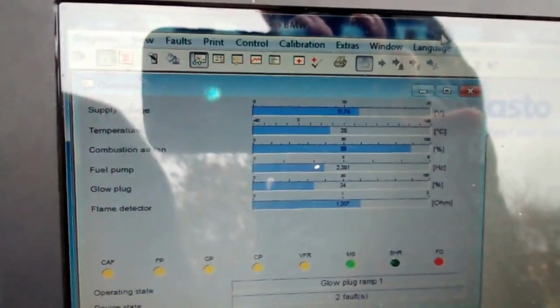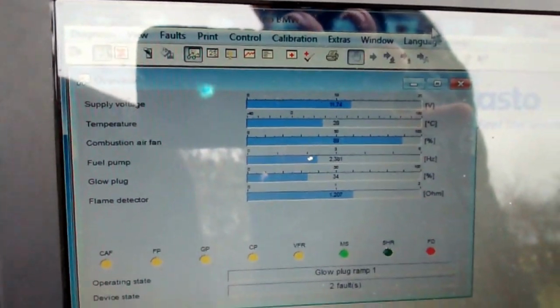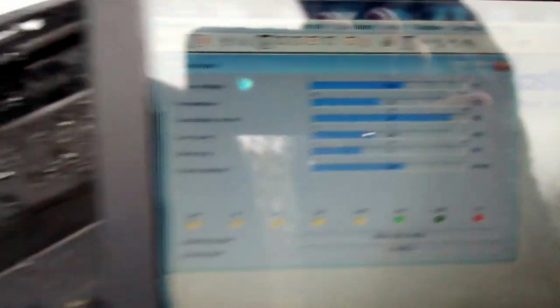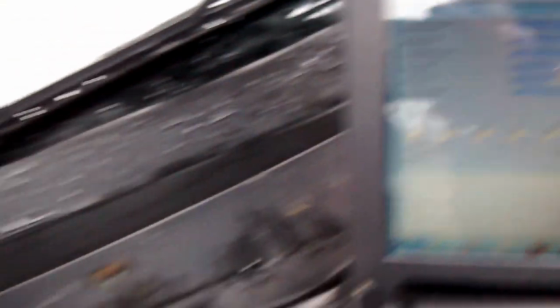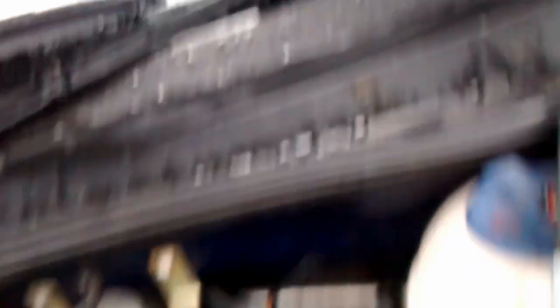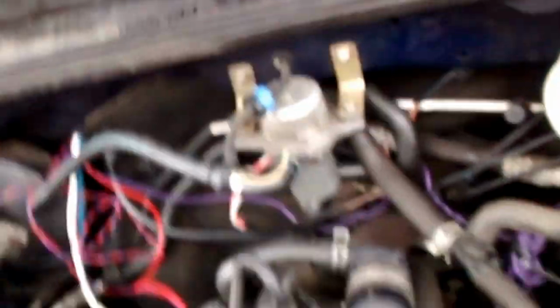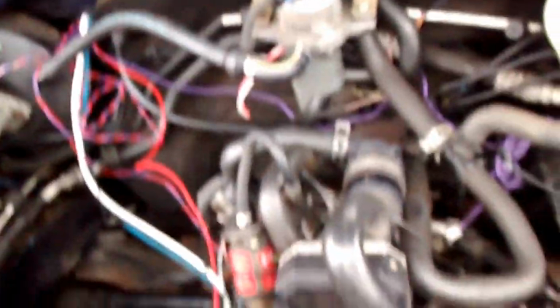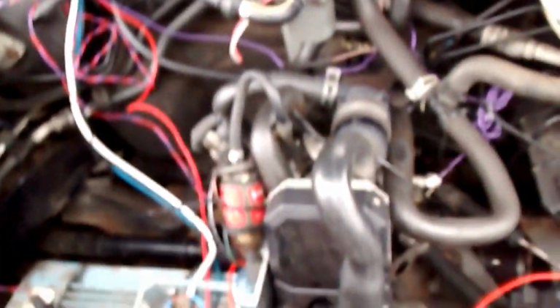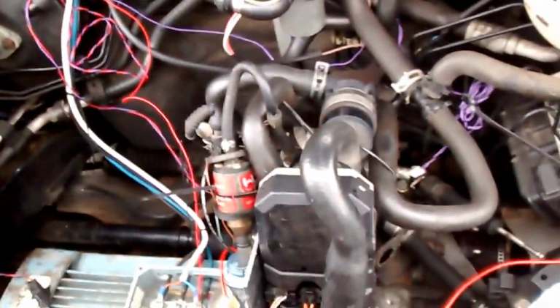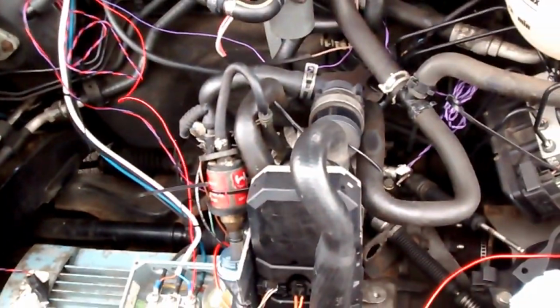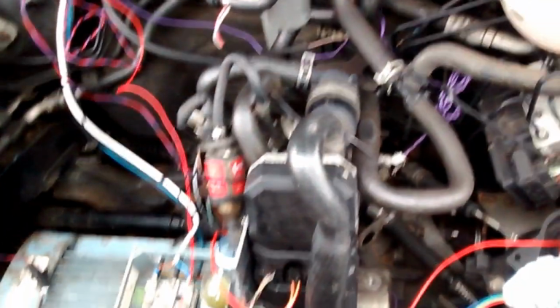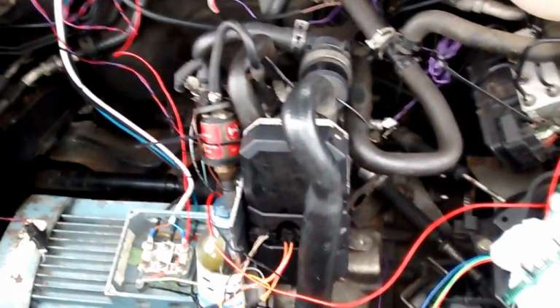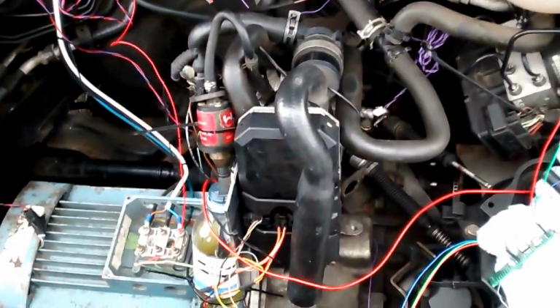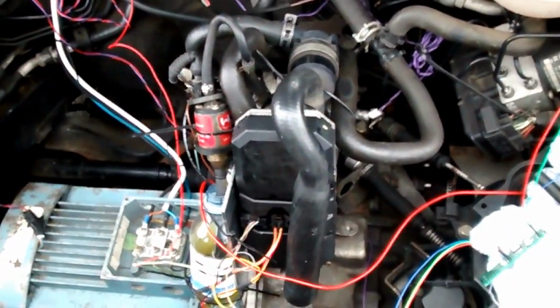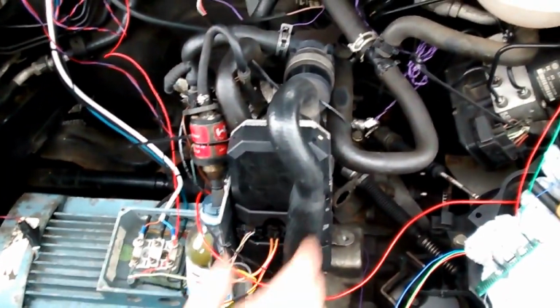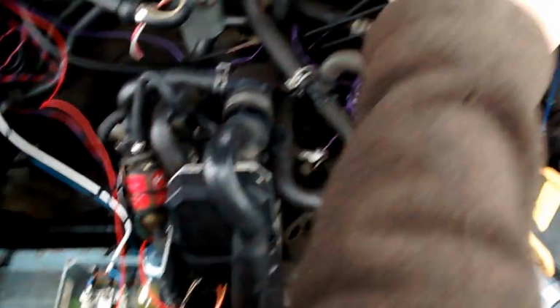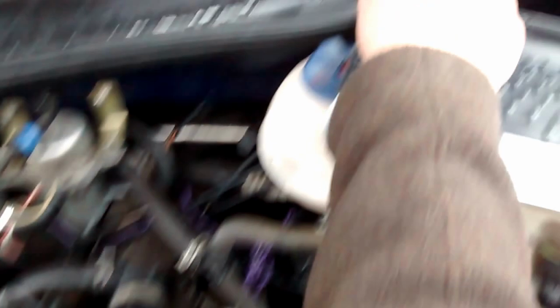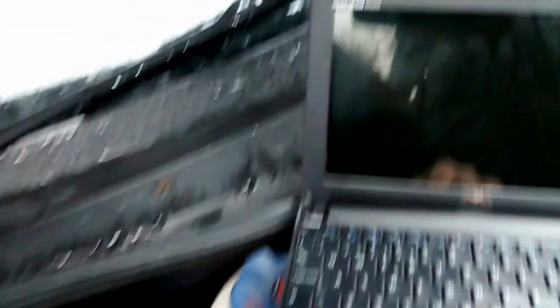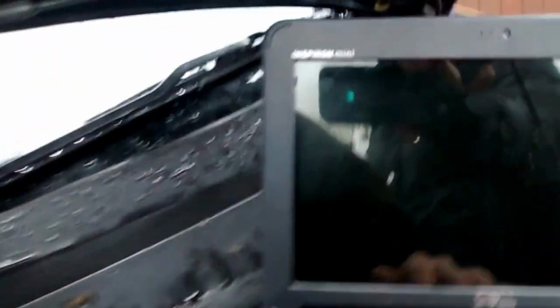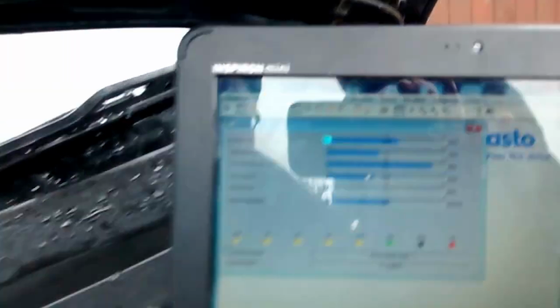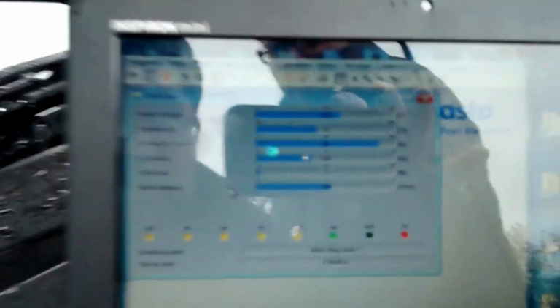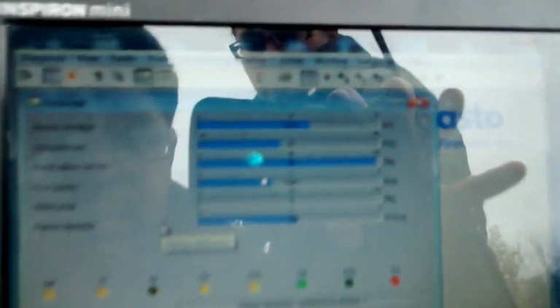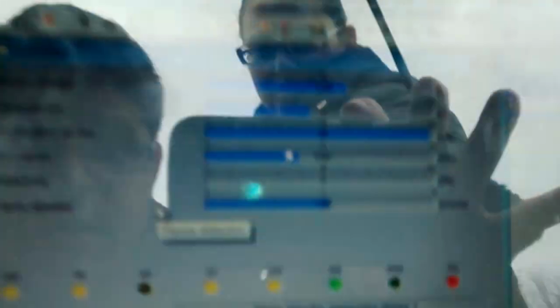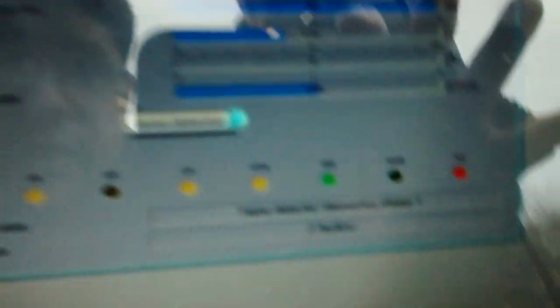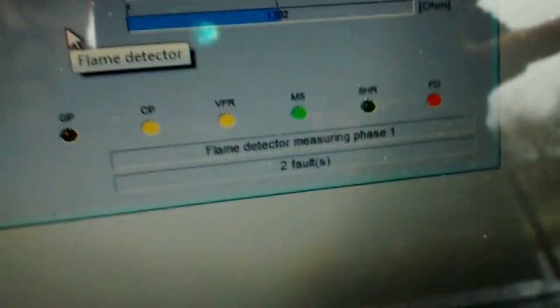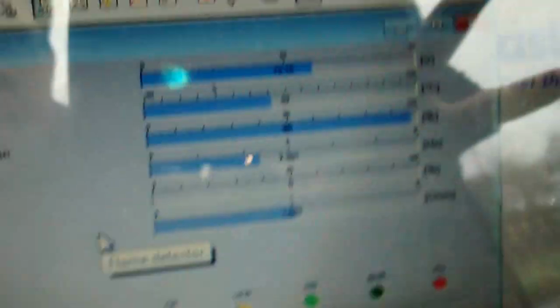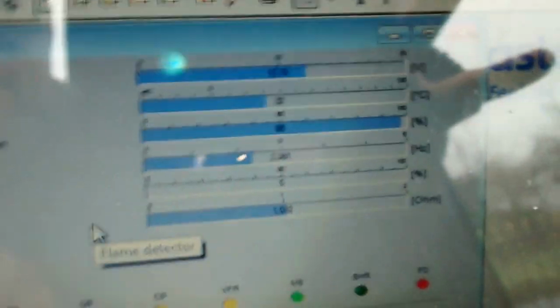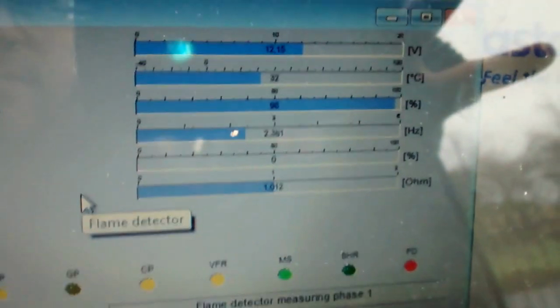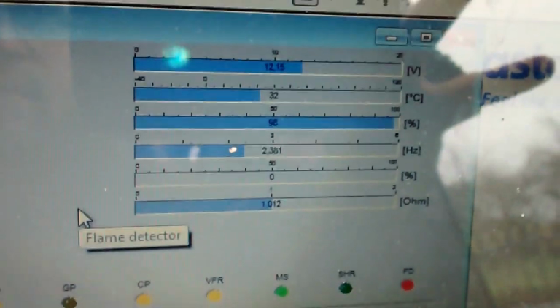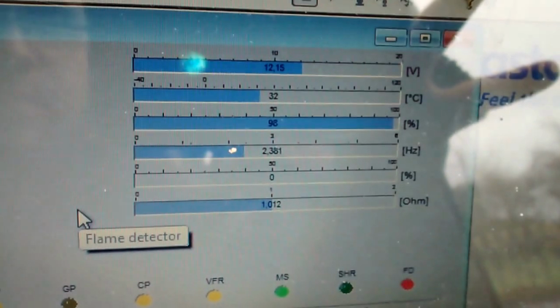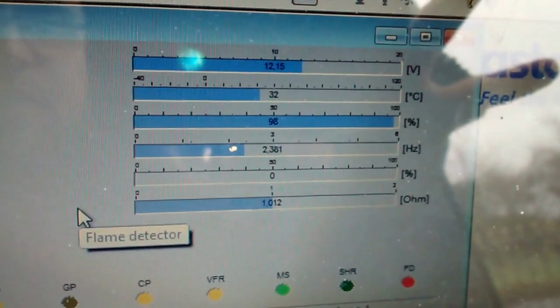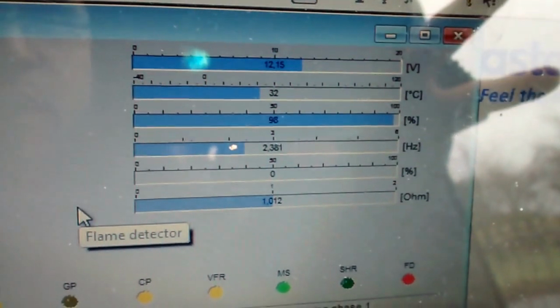It's now going into full load, so not smoking anymore, and the temperature is increasing — 31 degrees, 32 now.